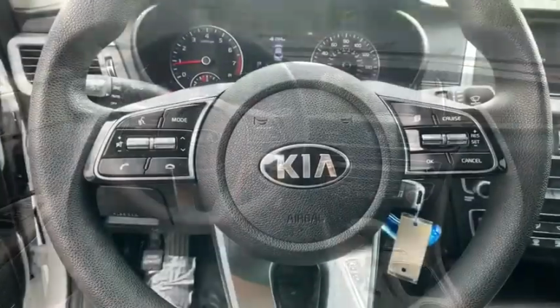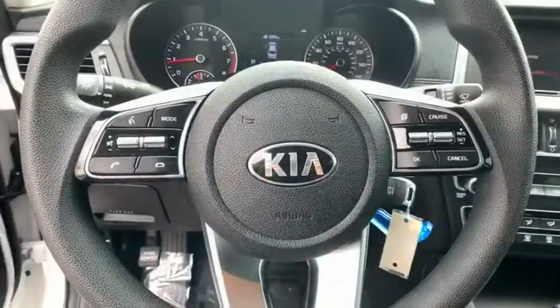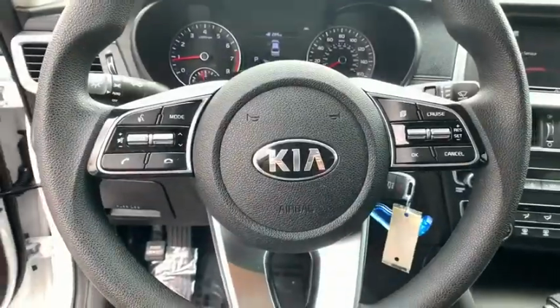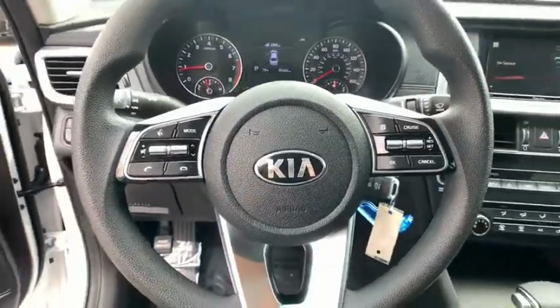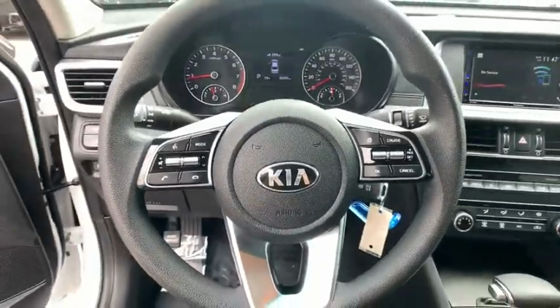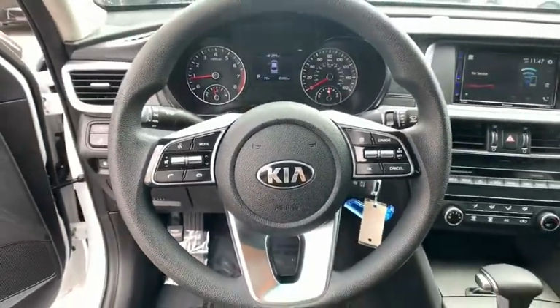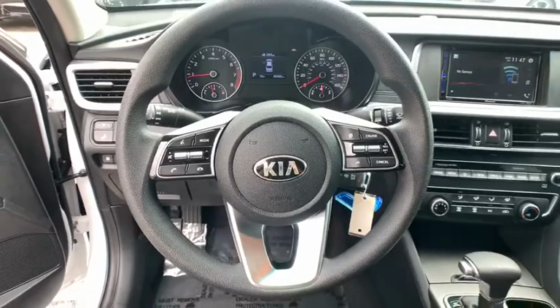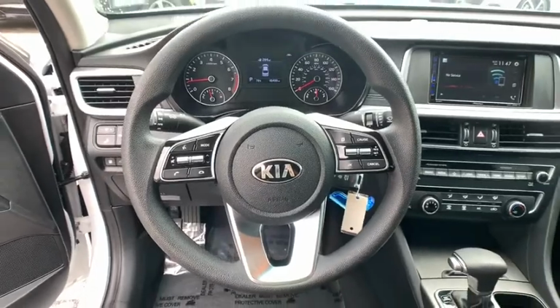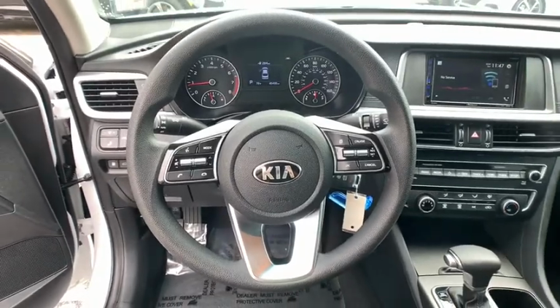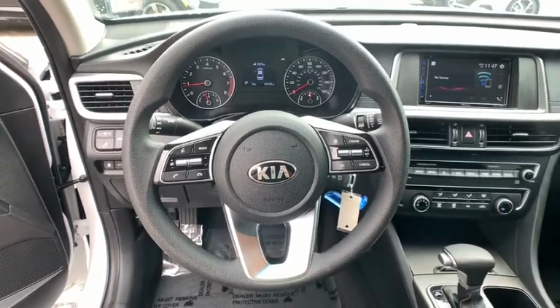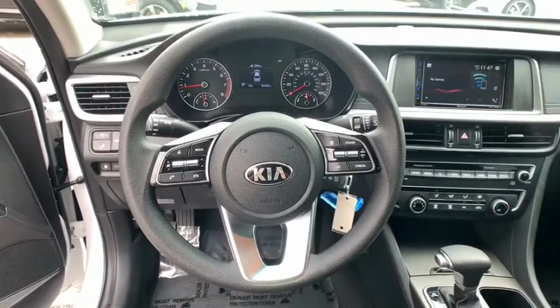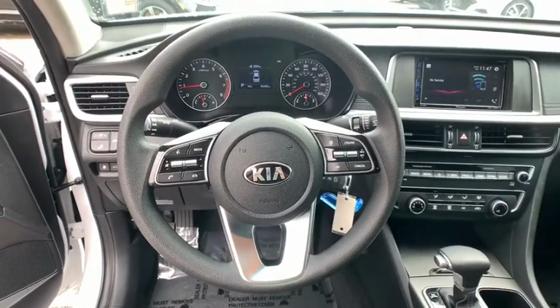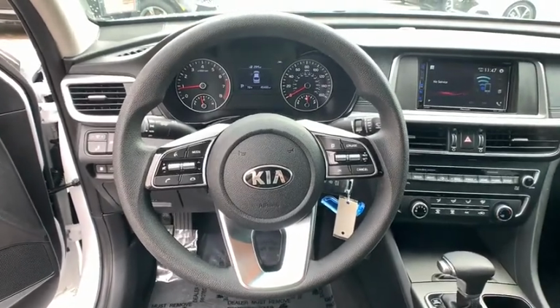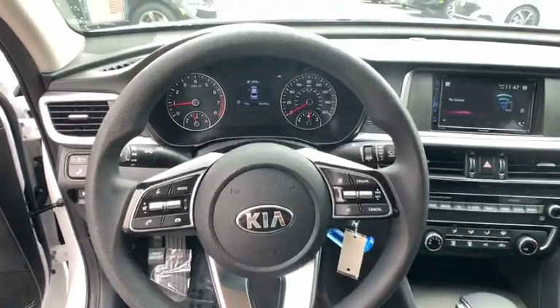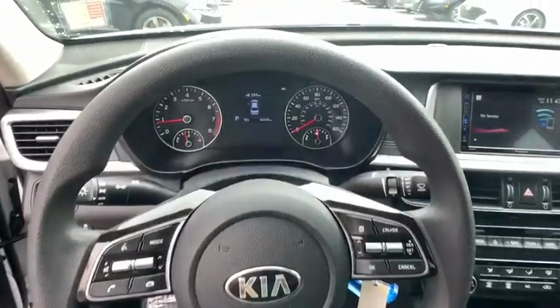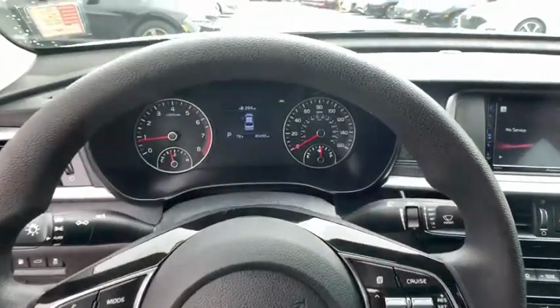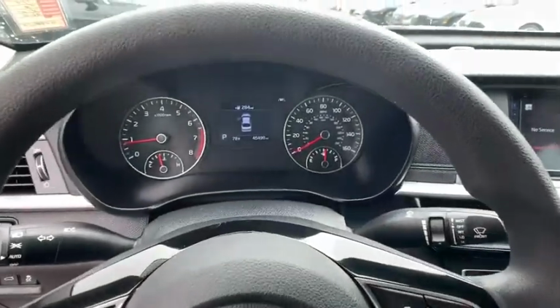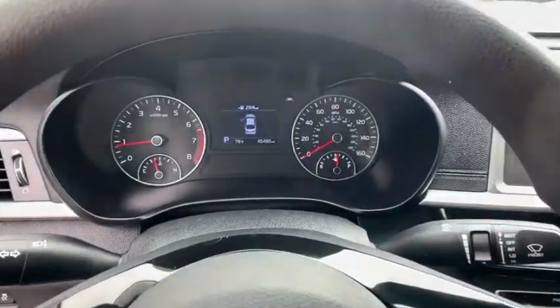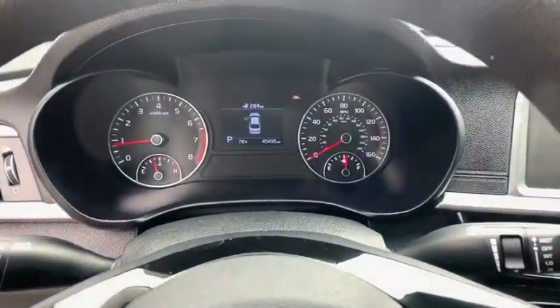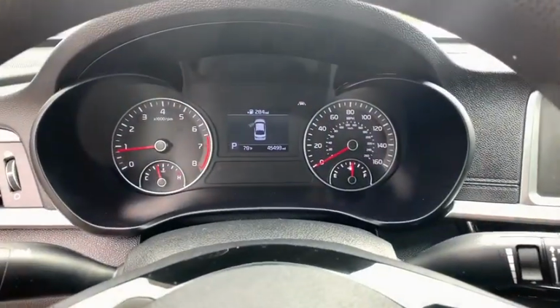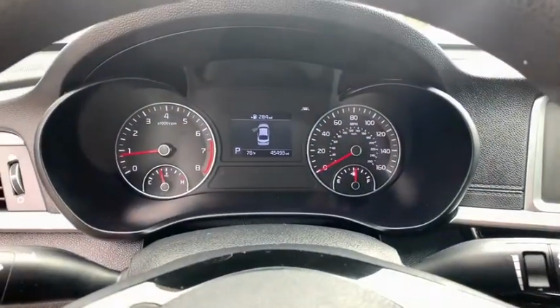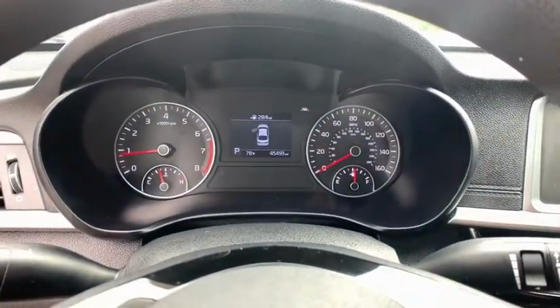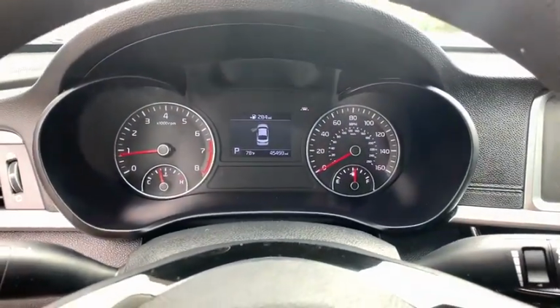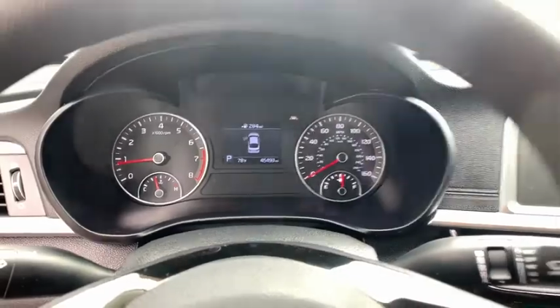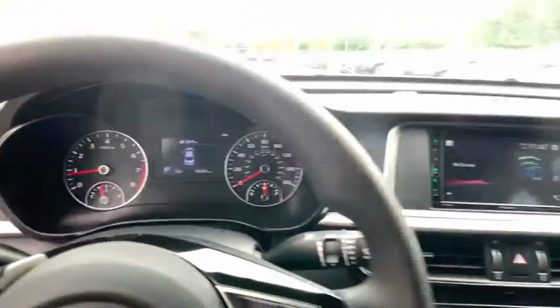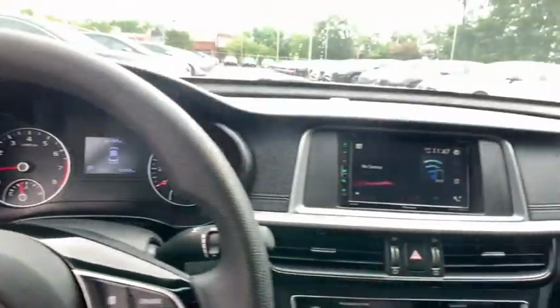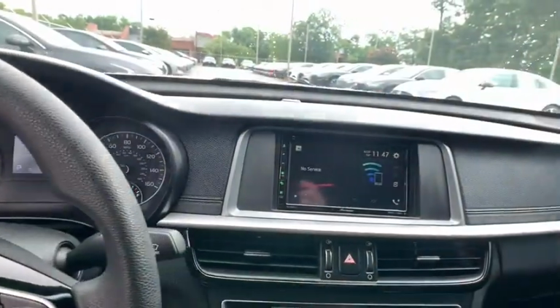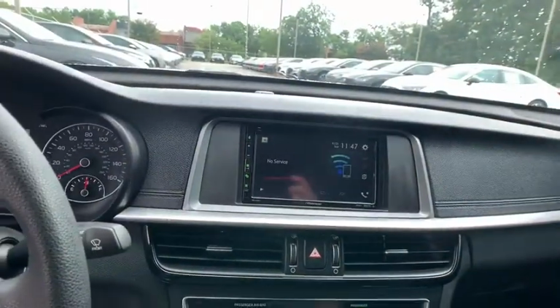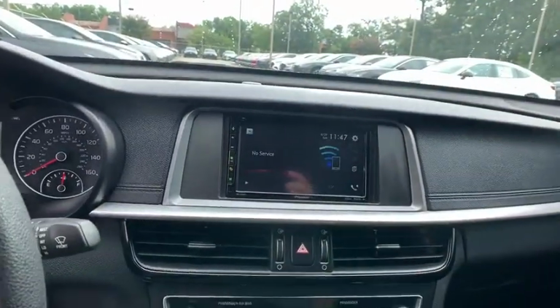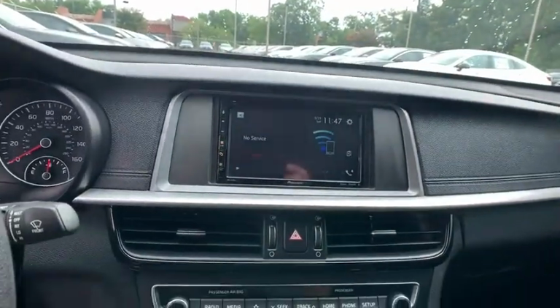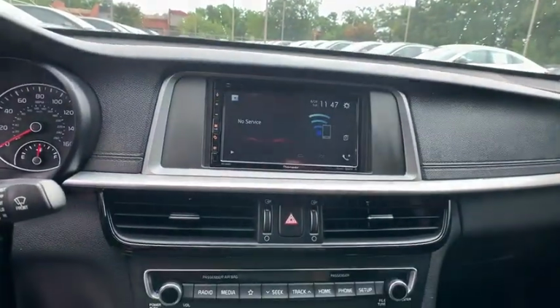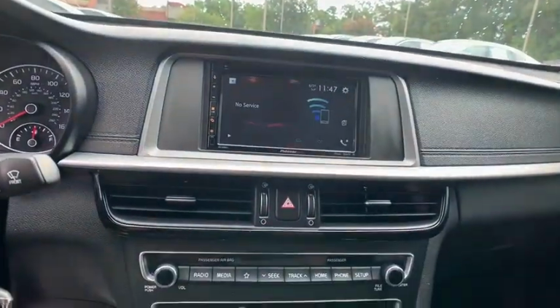Power steering, front wheel drive, adjustable steering wheel, cruise control, aluminum wheels, four-wheel disc brakes, AM FM stereo radio, rear defrost.